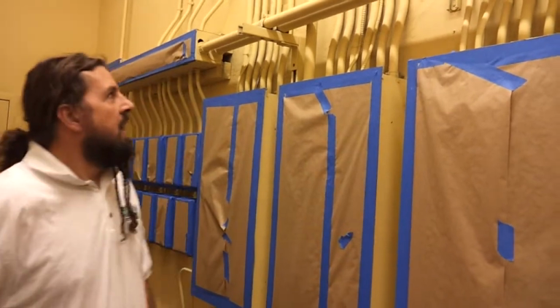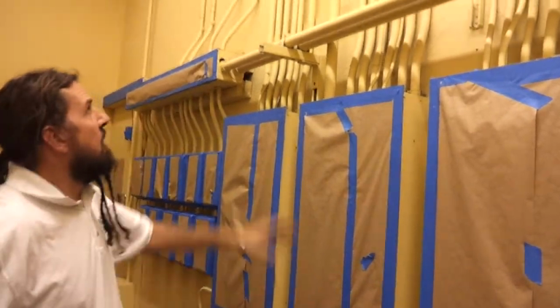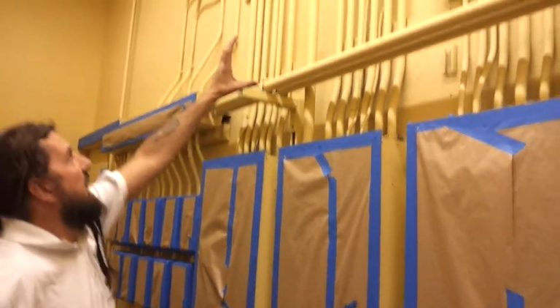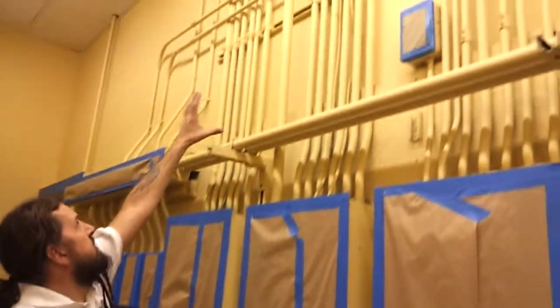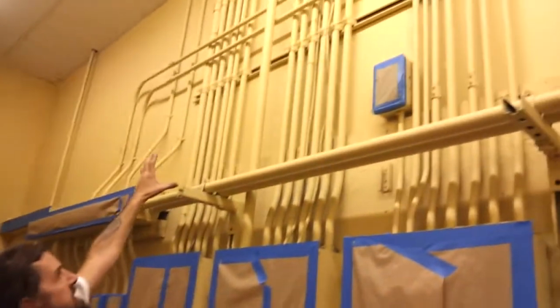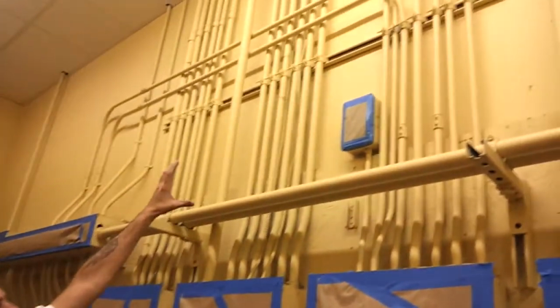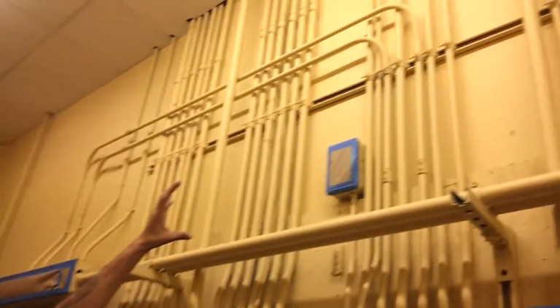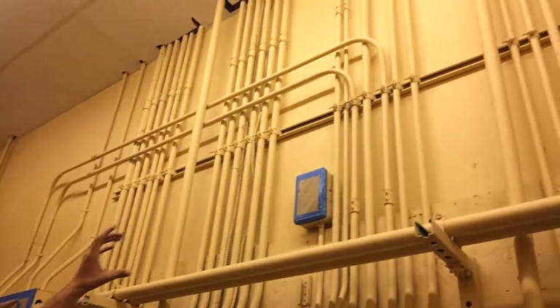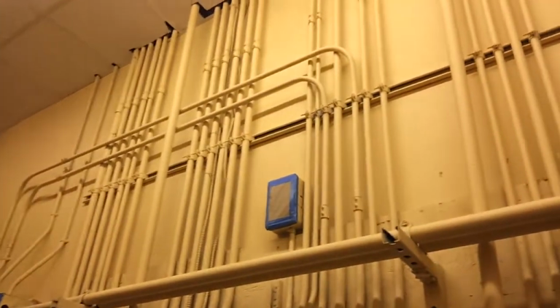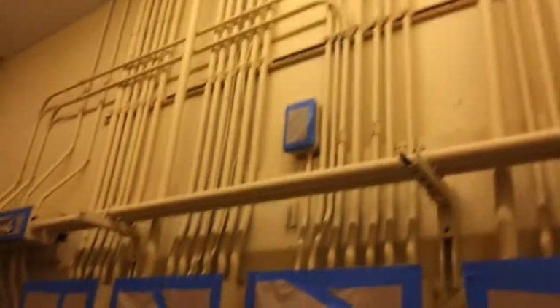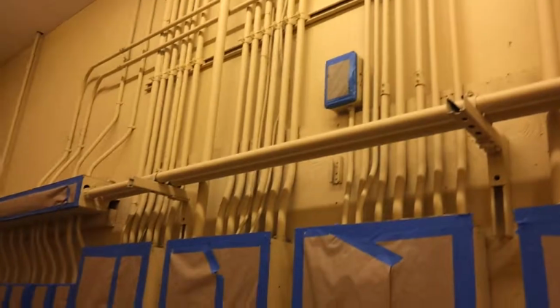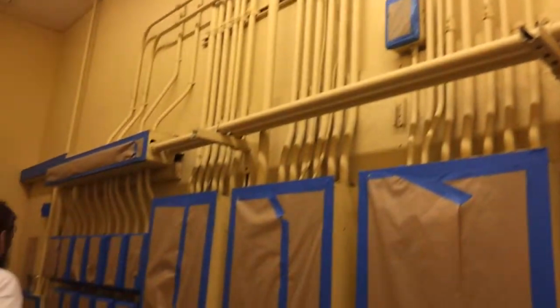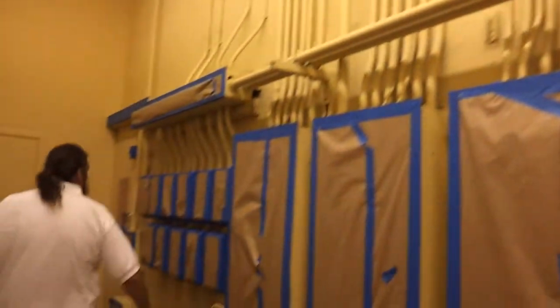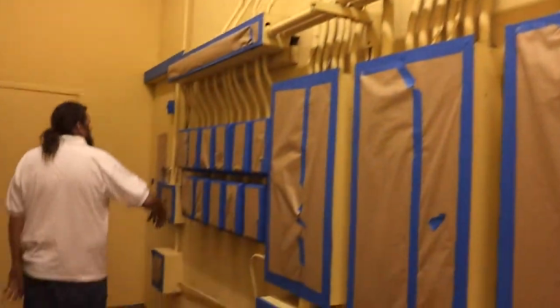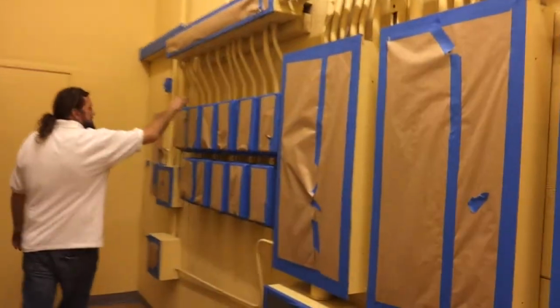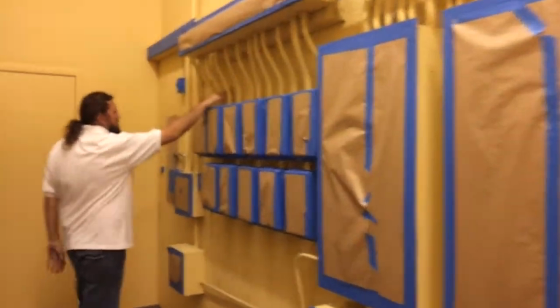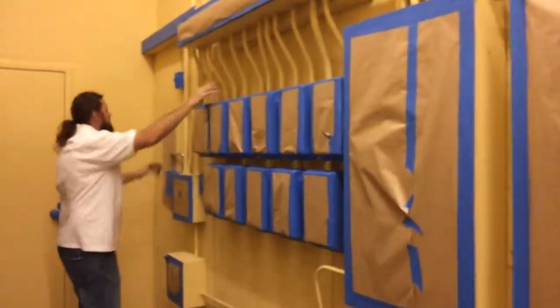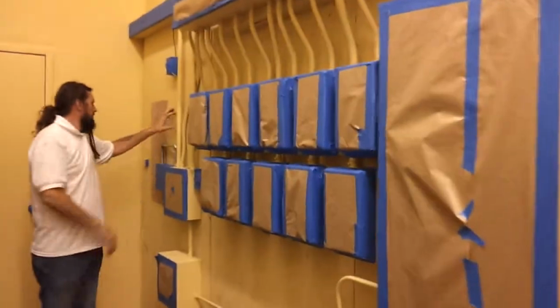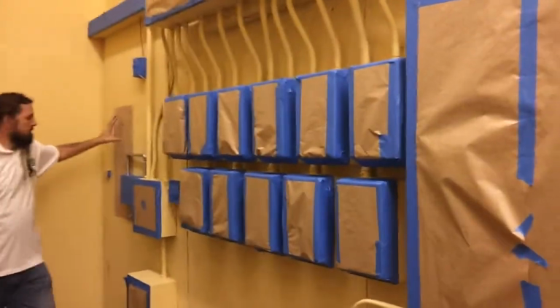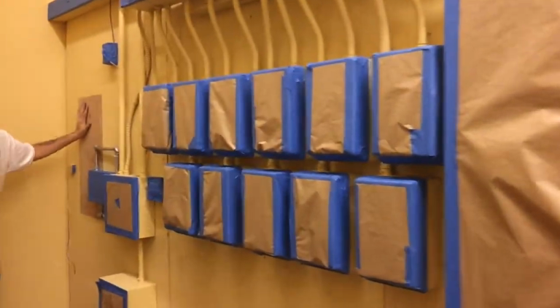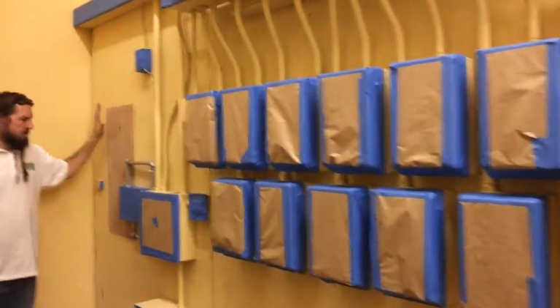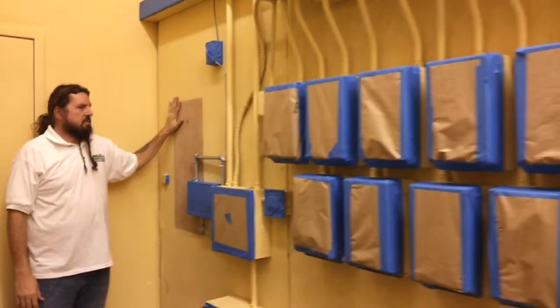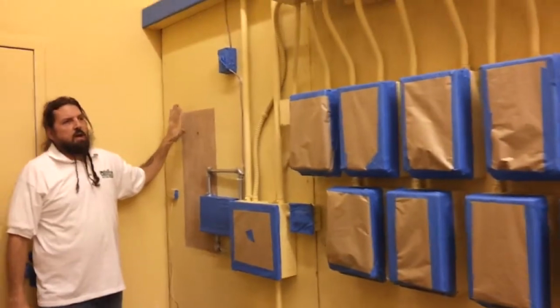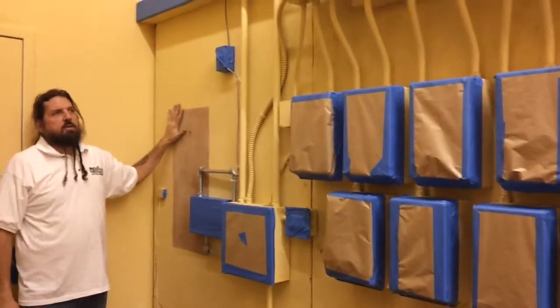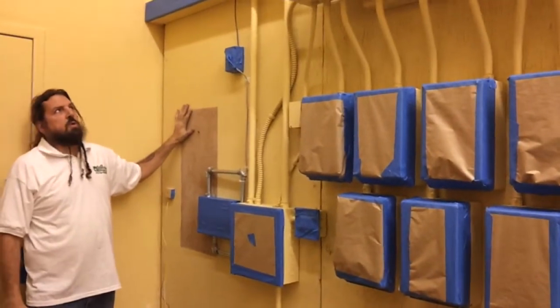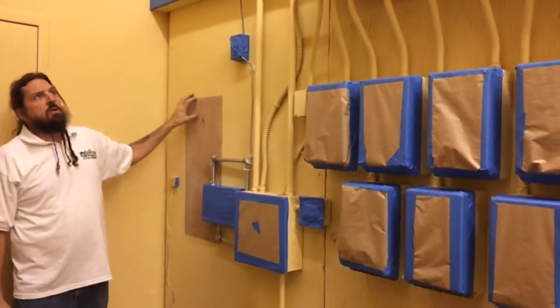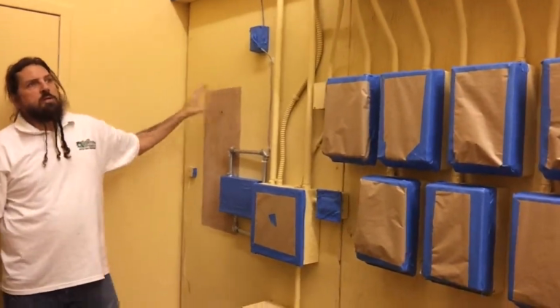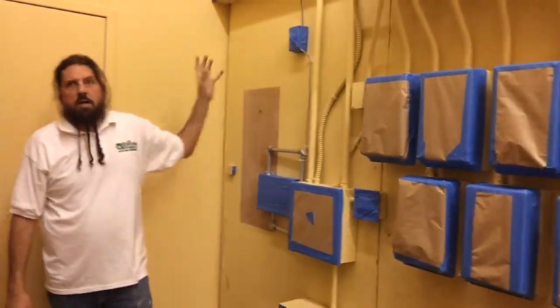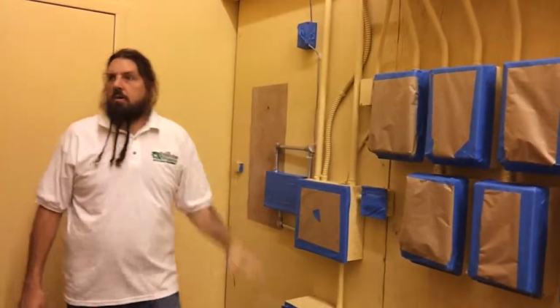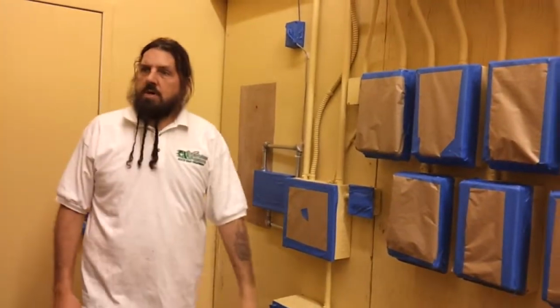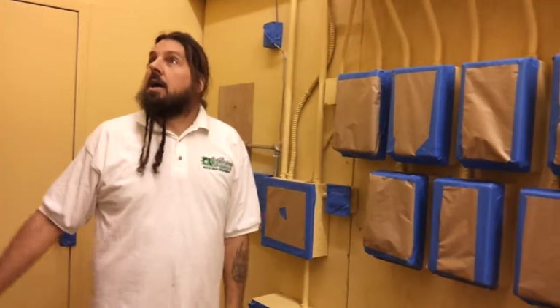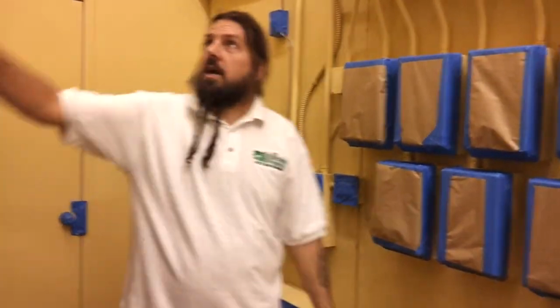All these pipes up here, as you can see, they're going to all be sprayed. All of this will be sprayed — and down here there's wood, so we've got a multi-surface area to work with. It will all get sprayed, a couple of coats, three in some cases.